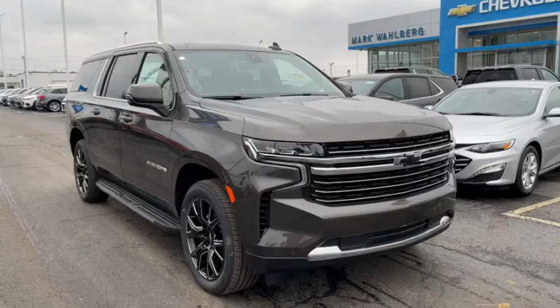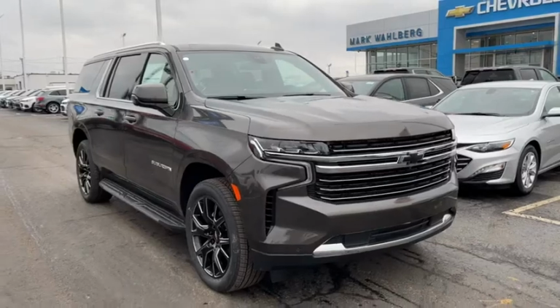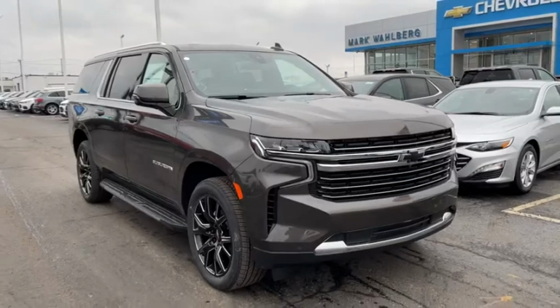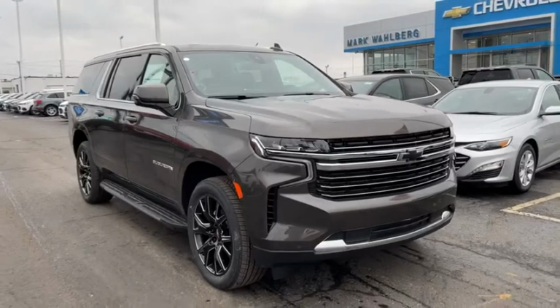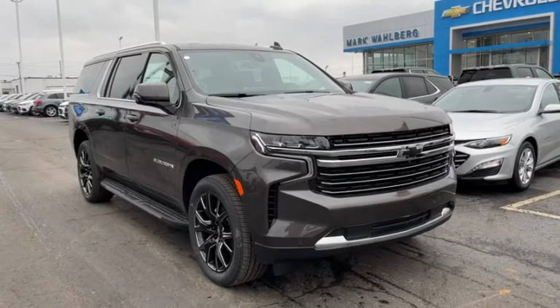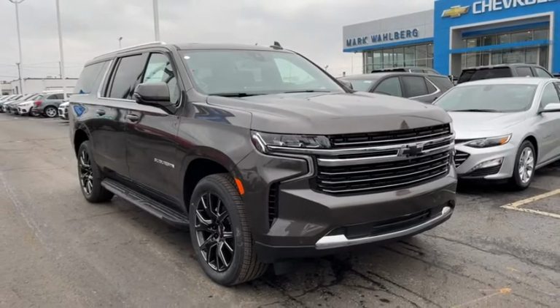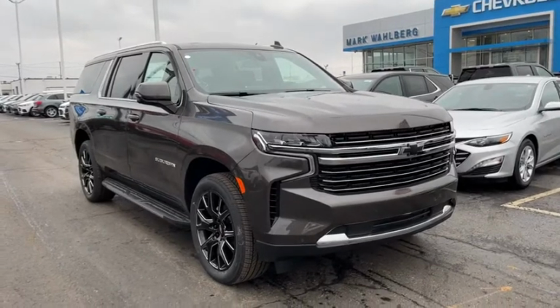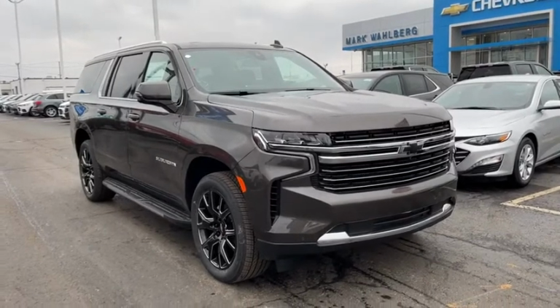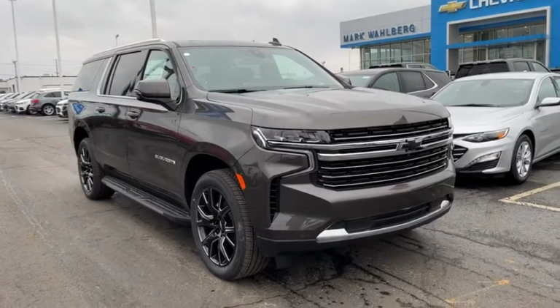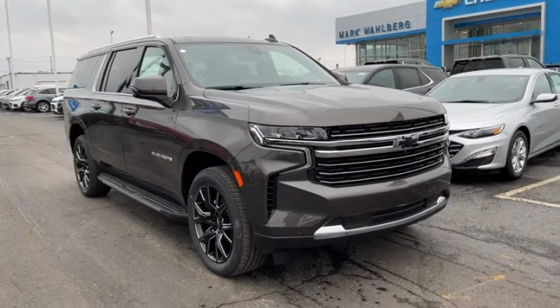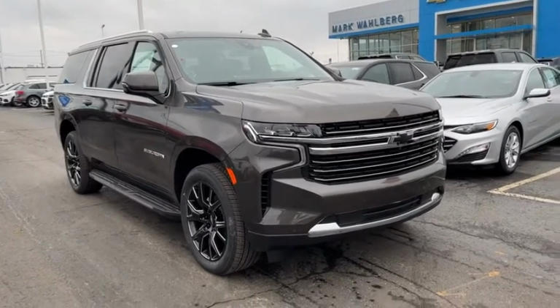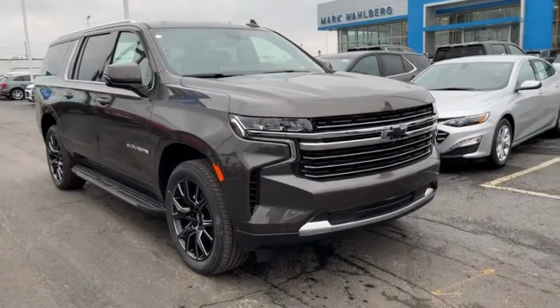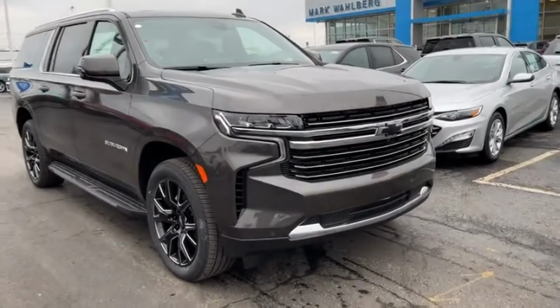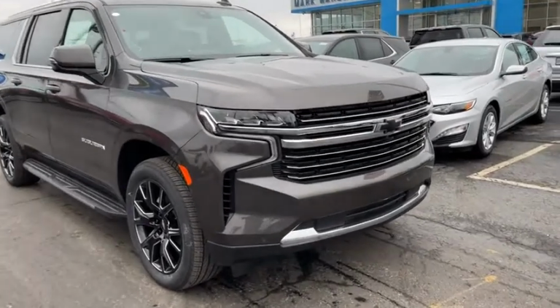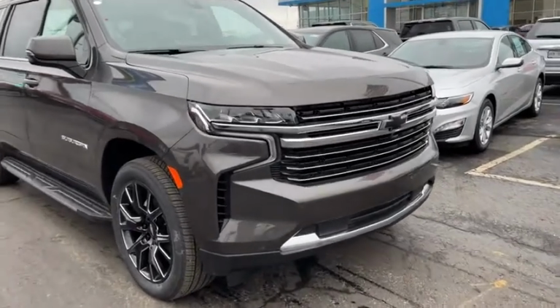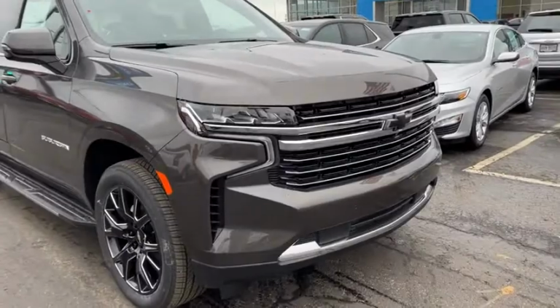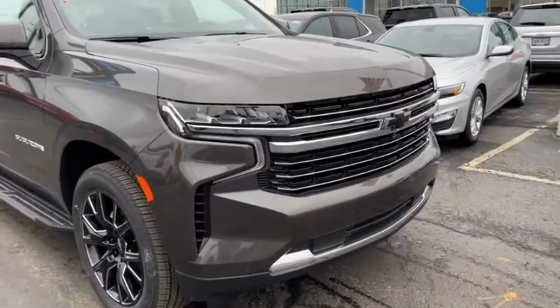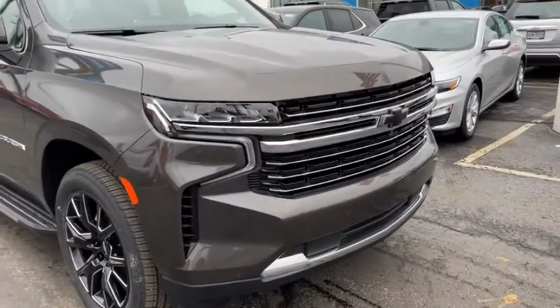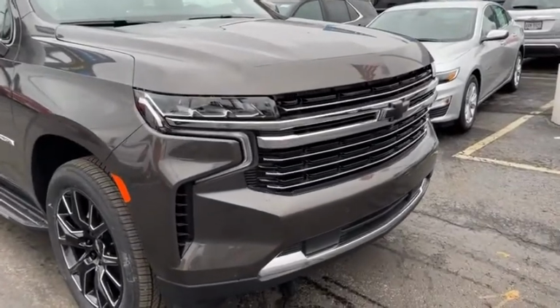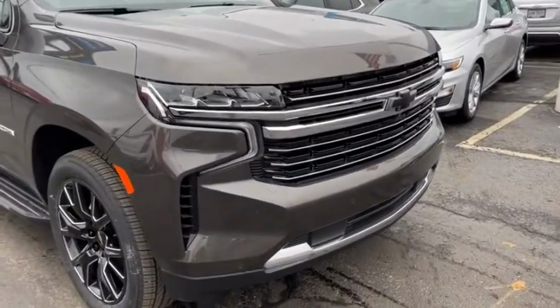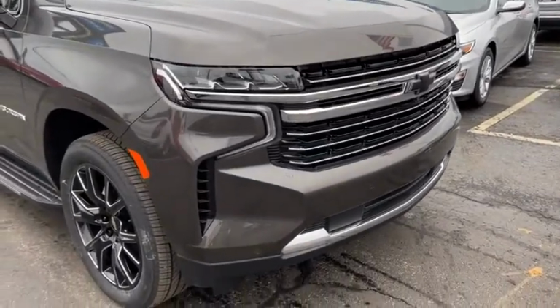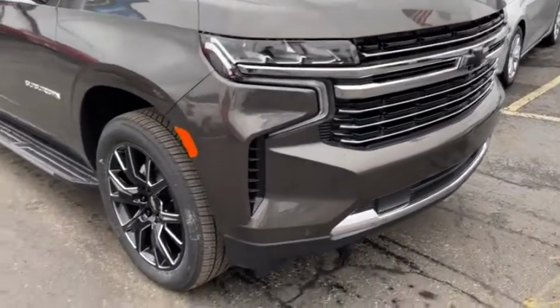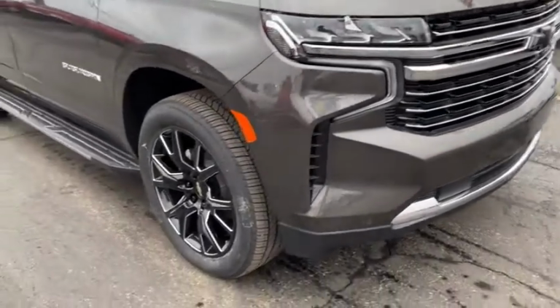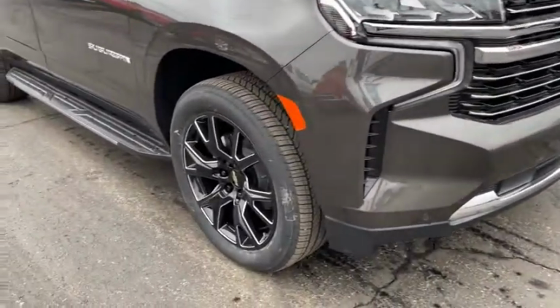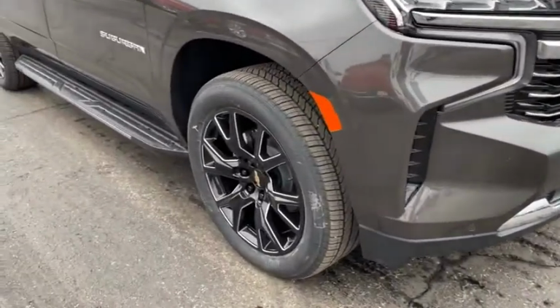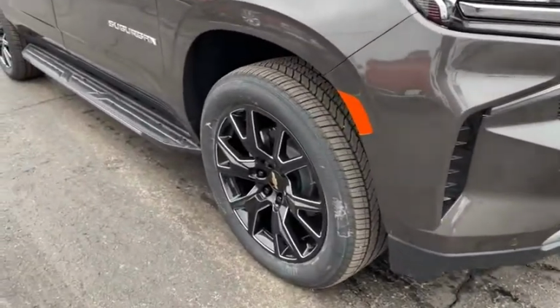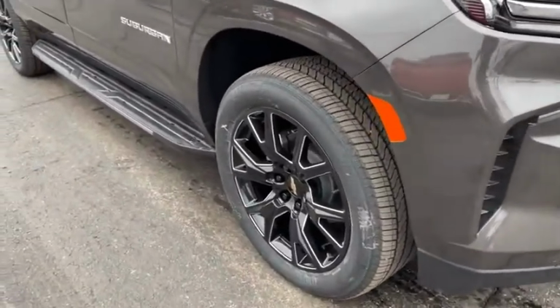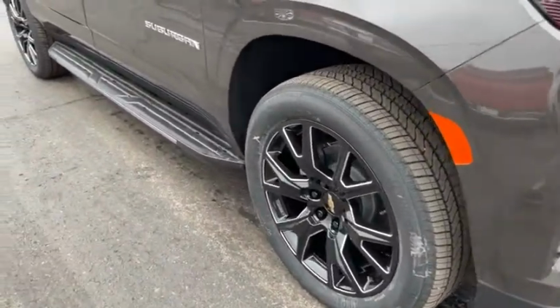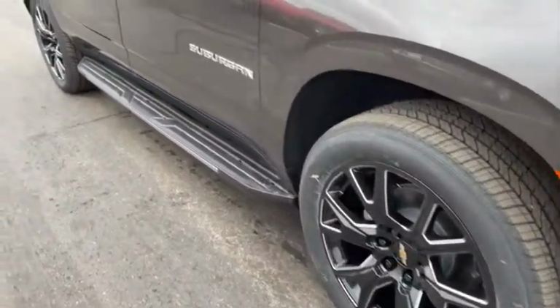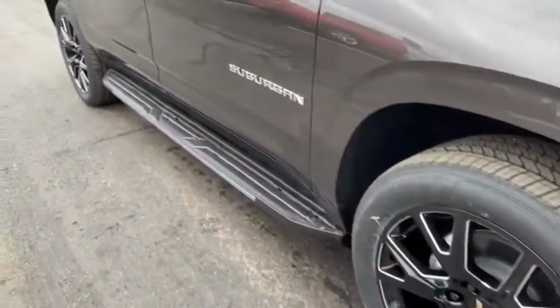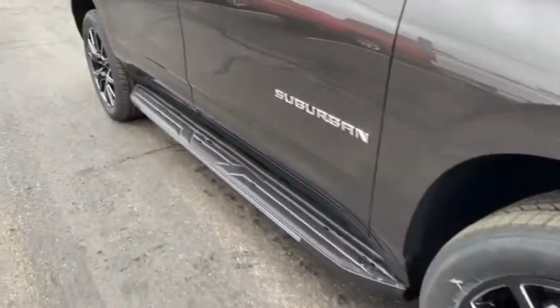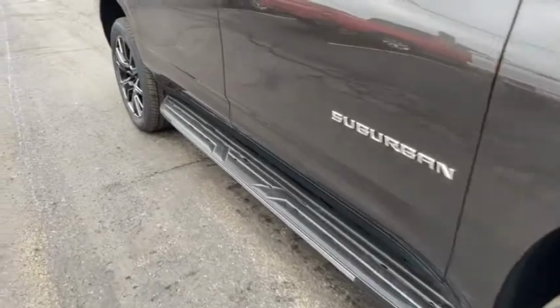Come test drive the 2021 Chevrolet Suburban. The Suburban excels at towing heavy trailers, hauling loads of people and gear, and enduring hard use and rugged terrain.